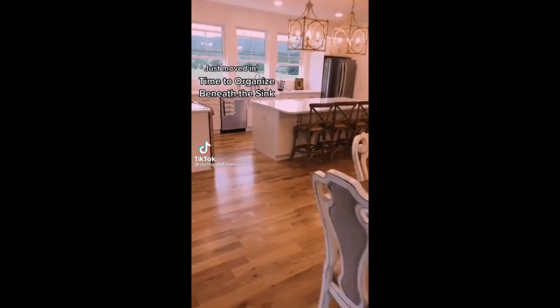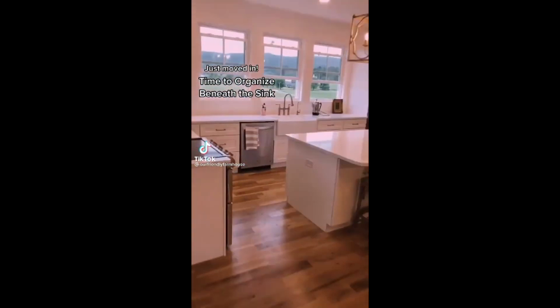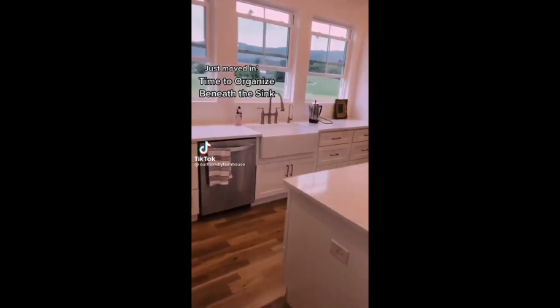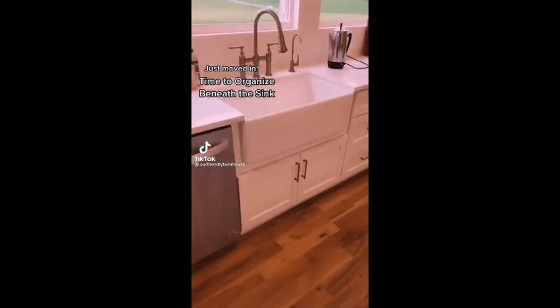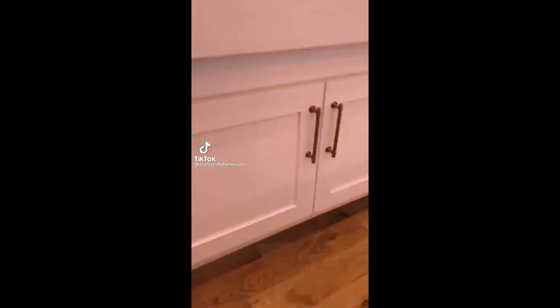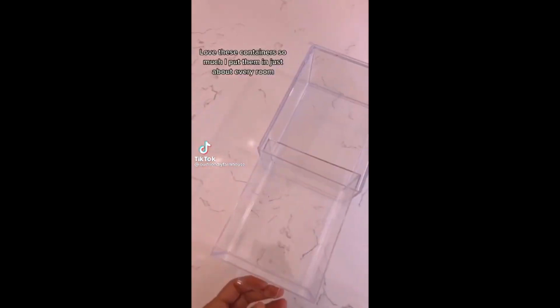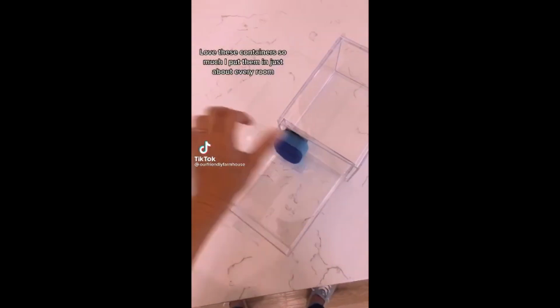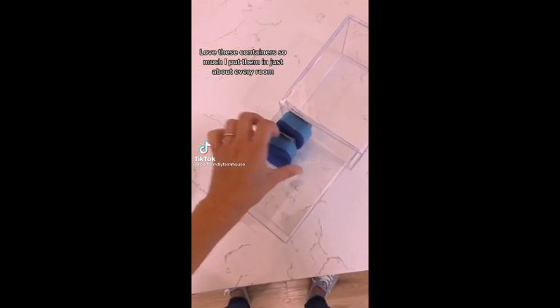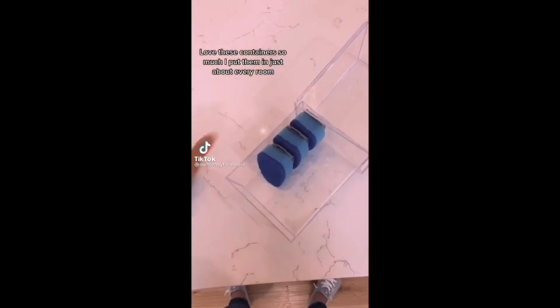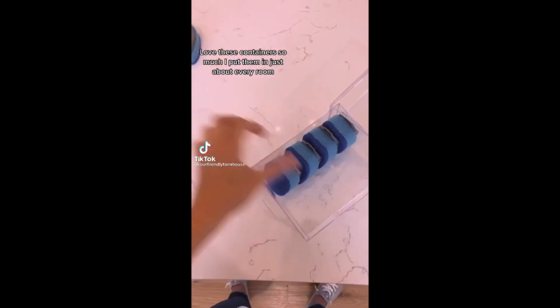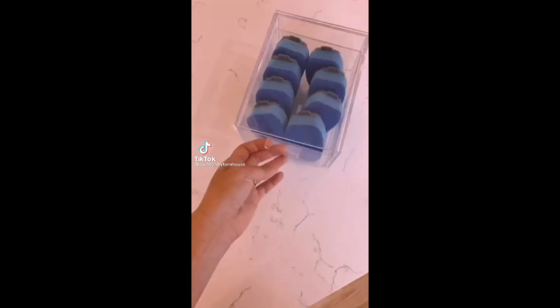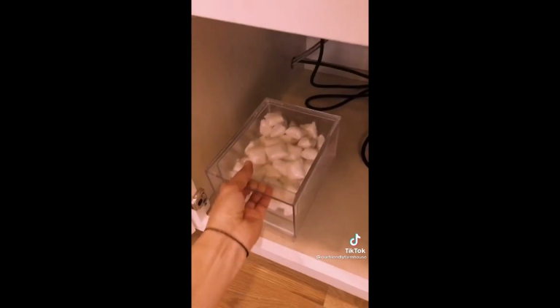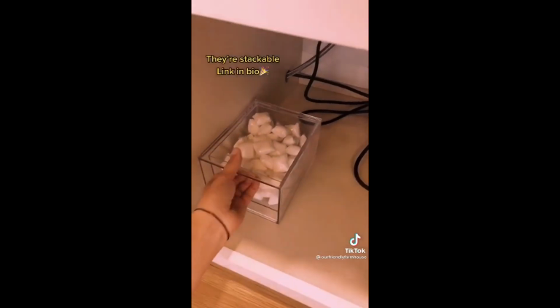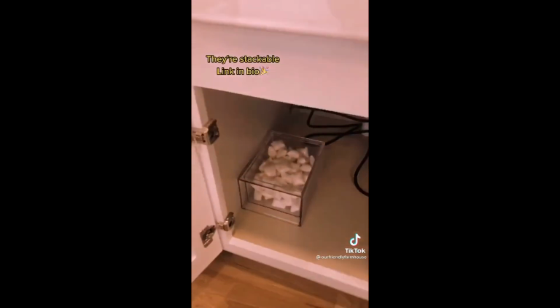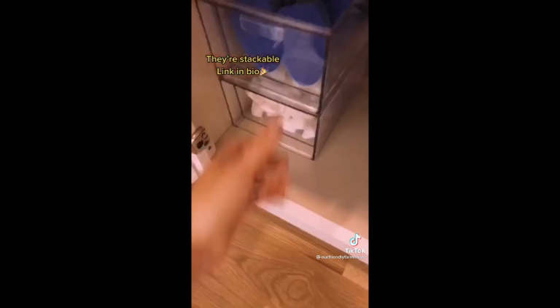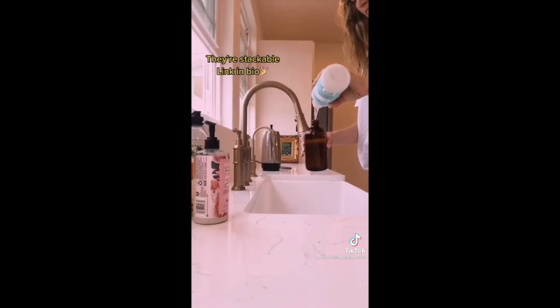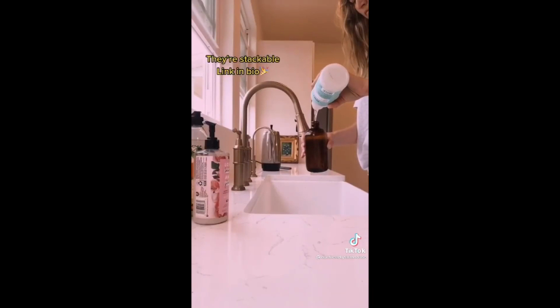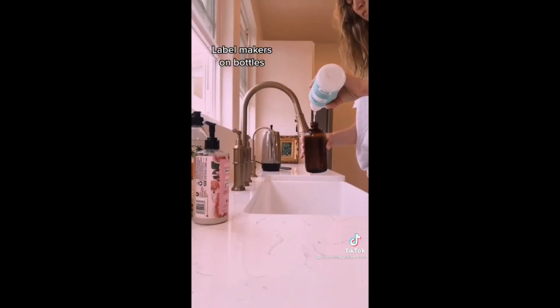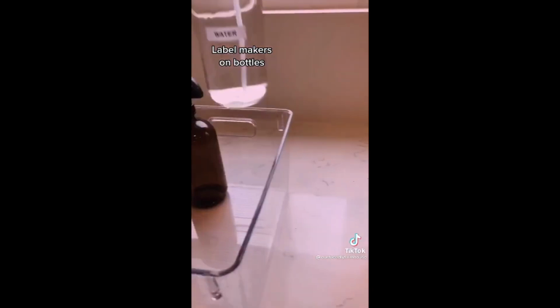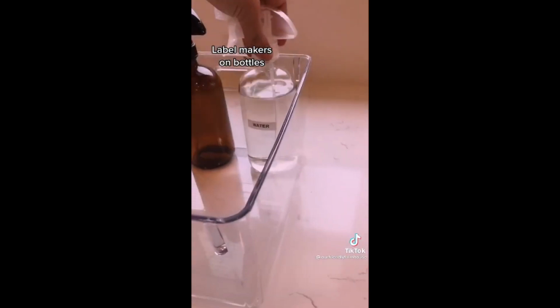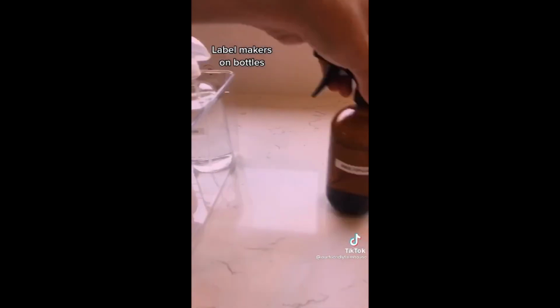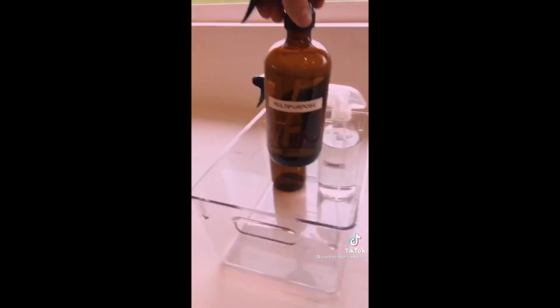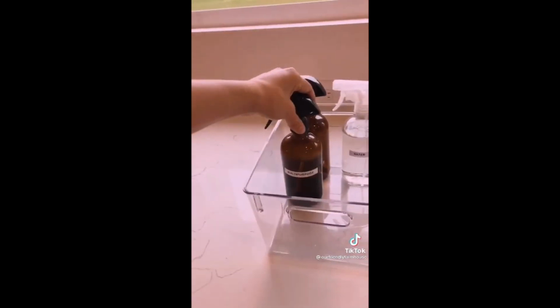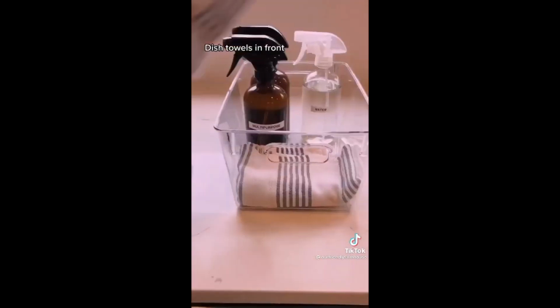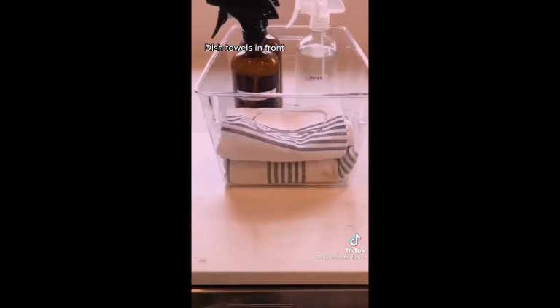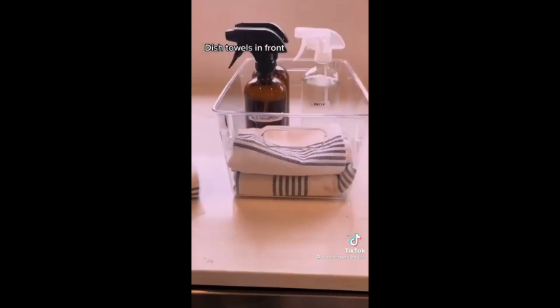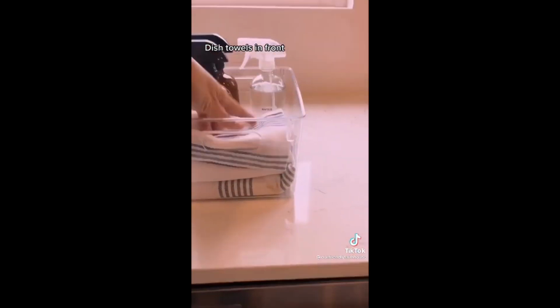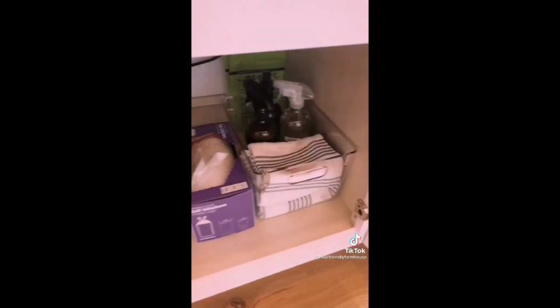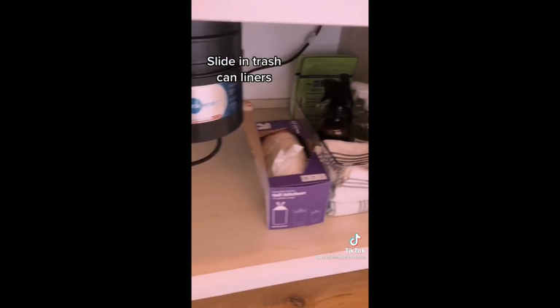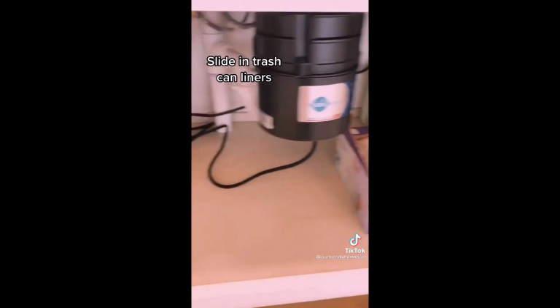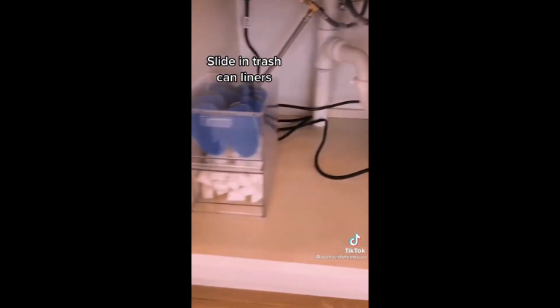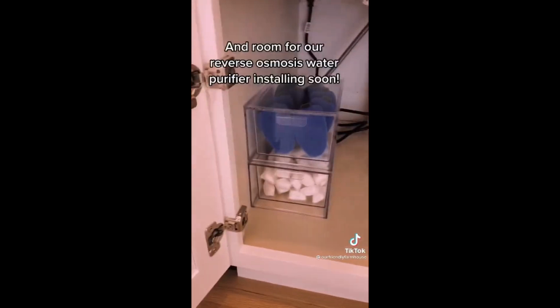Just moved in — now it's time to organize beneath my sink. I love these containers so much I put them in basically every room. They're stackable and I have the link in my bio. Label makers on bottles, dish towels in front, slide in trash can liners — and ta-da!